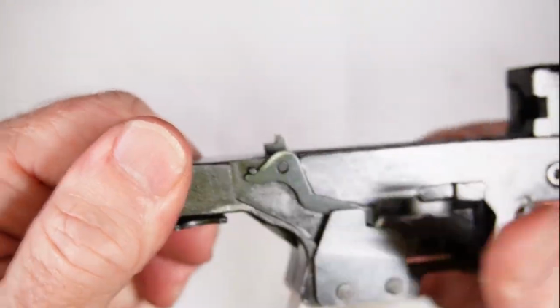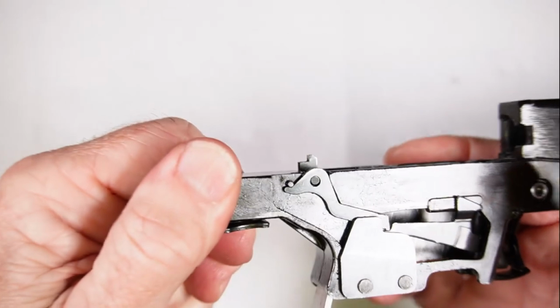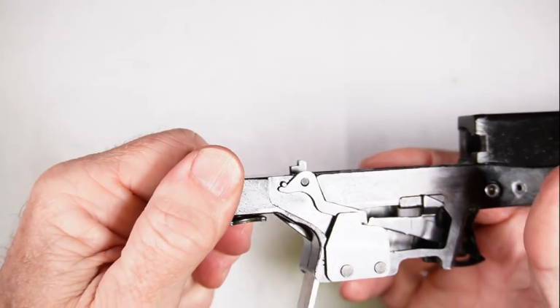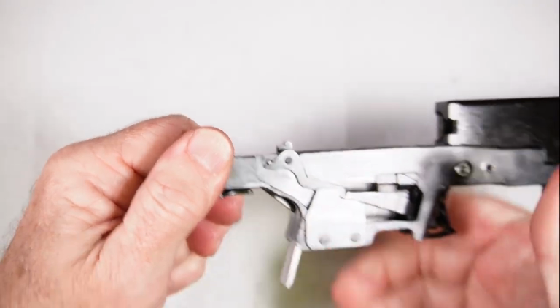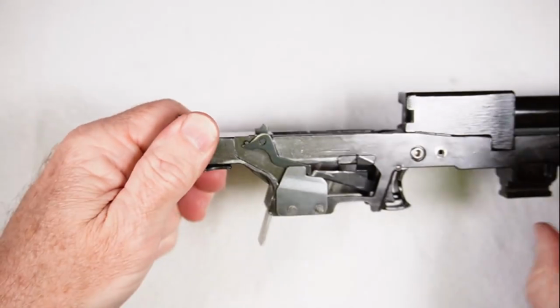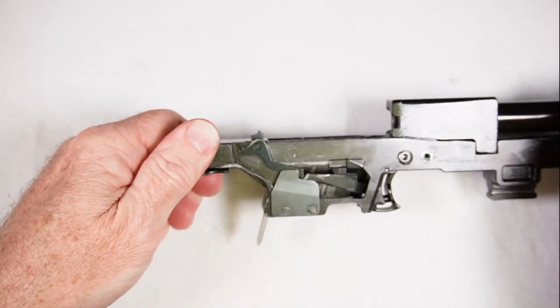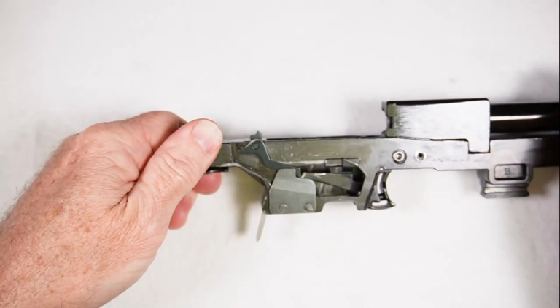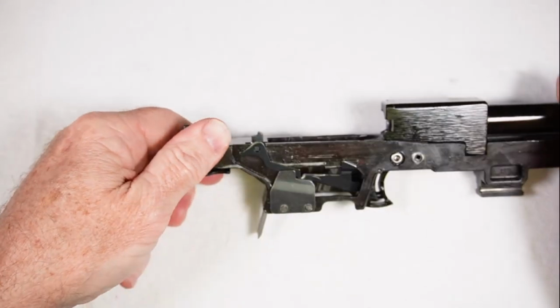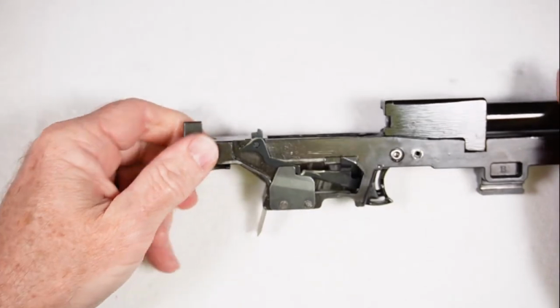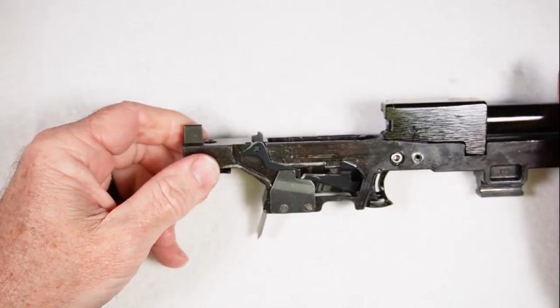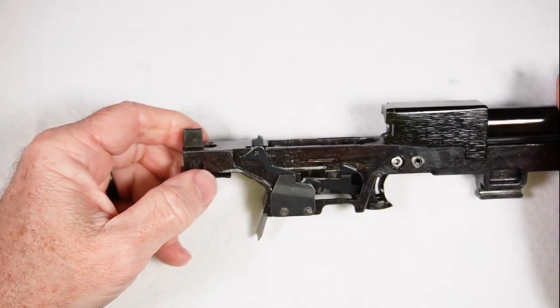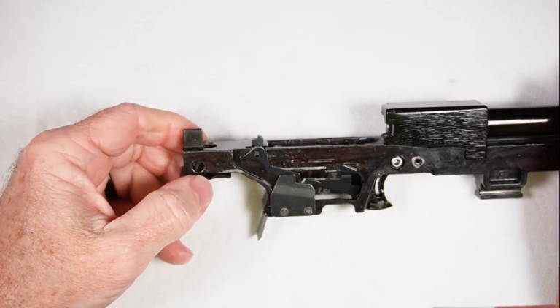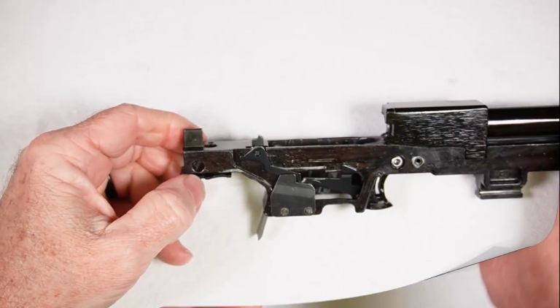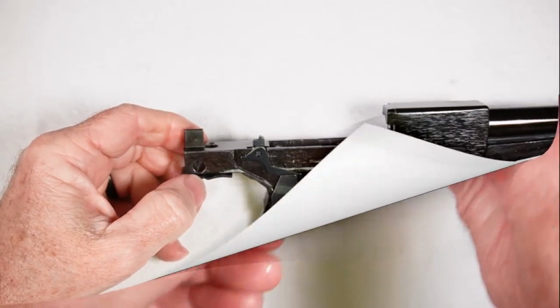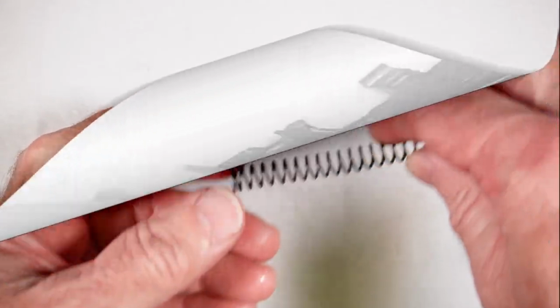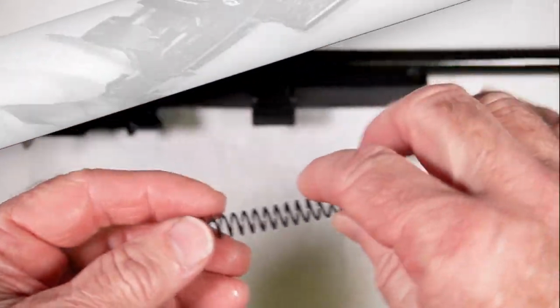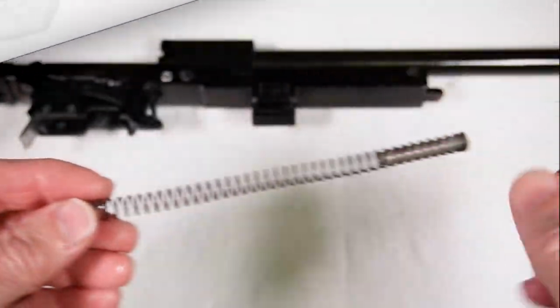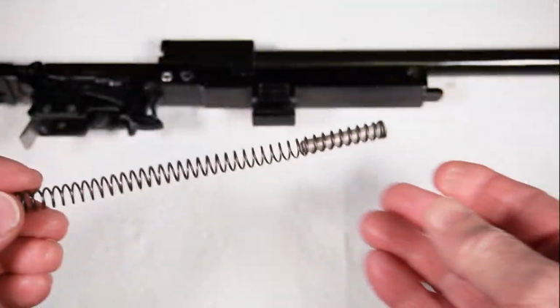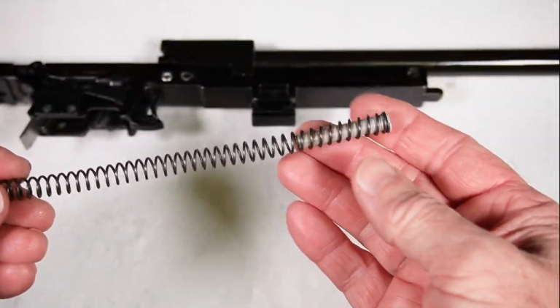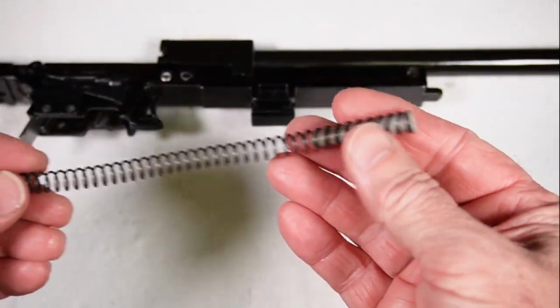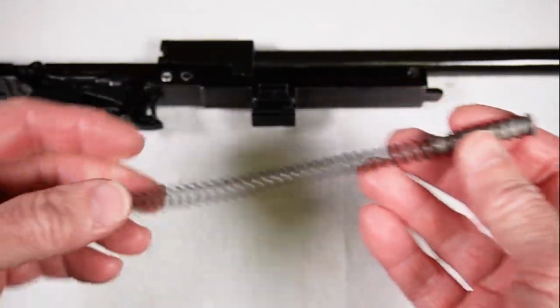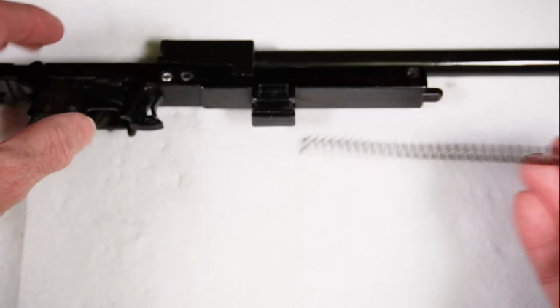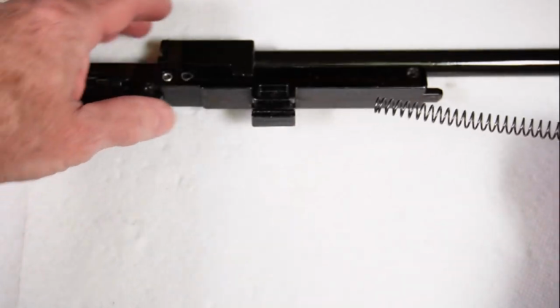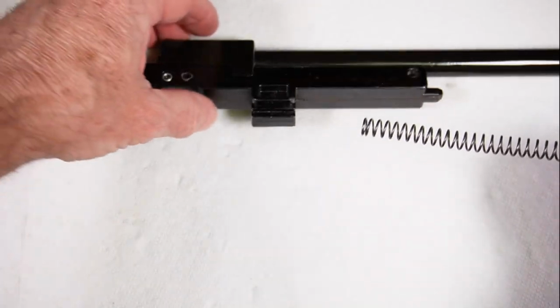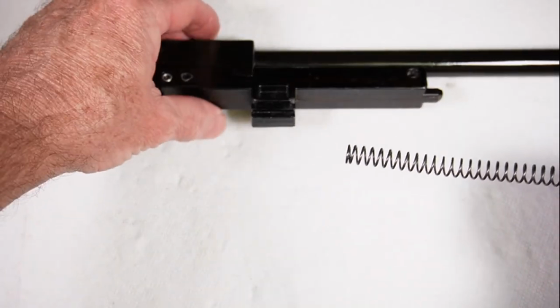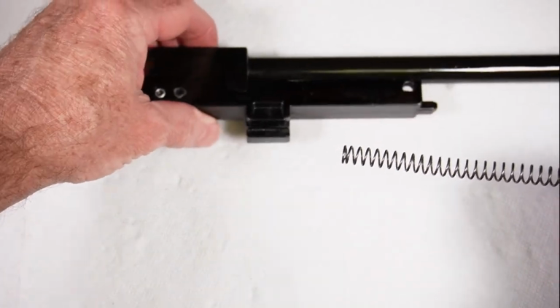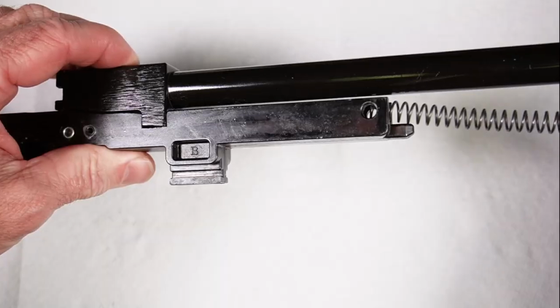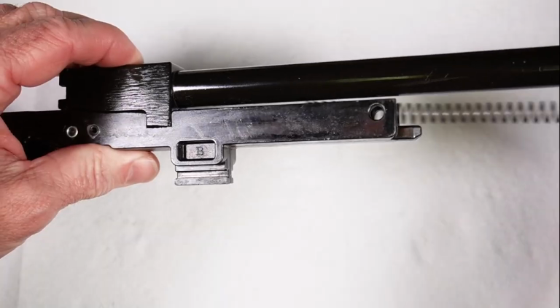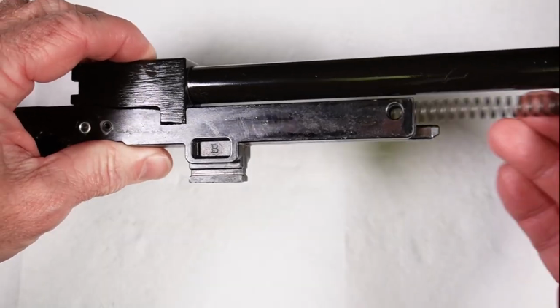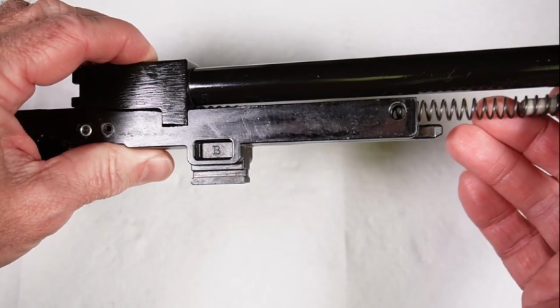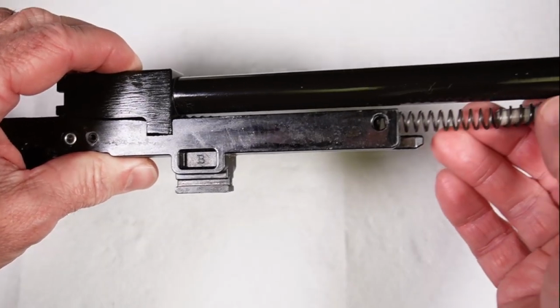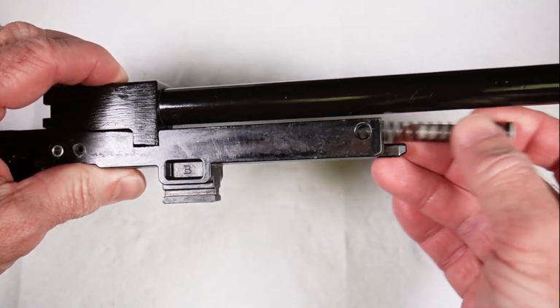Set that down and make sure nothing moves. Now take the recoil spring and guide rod and slide that in.